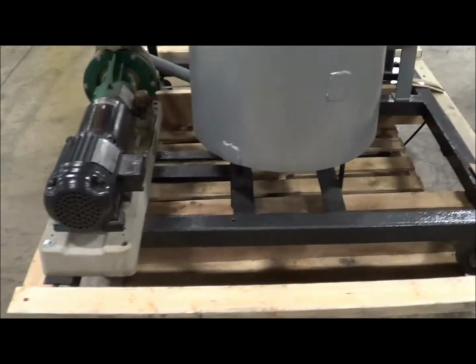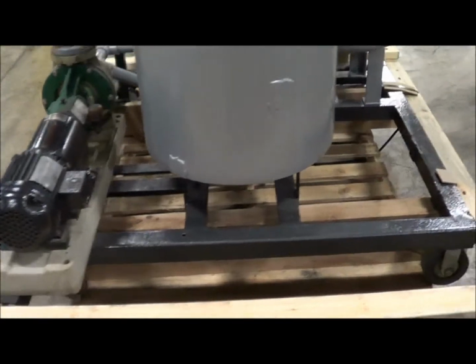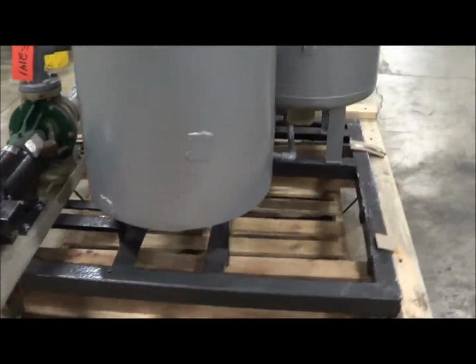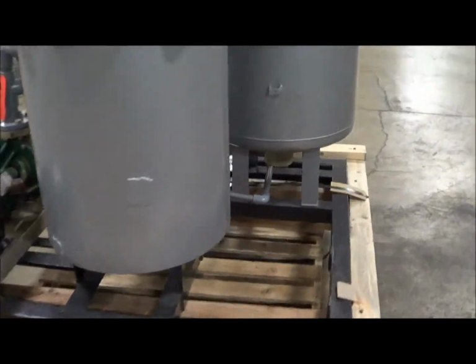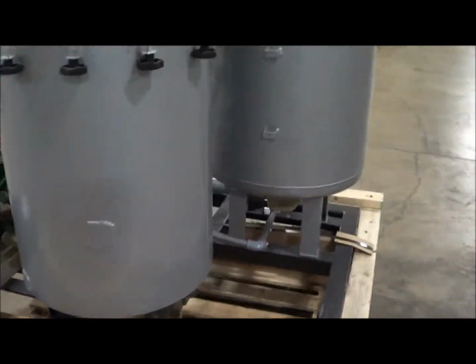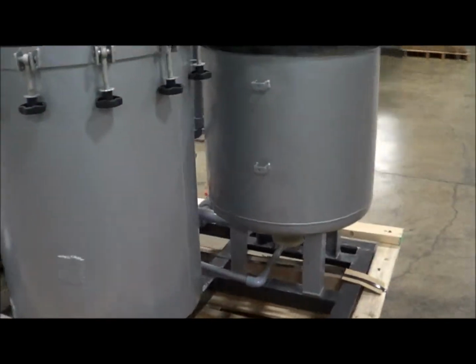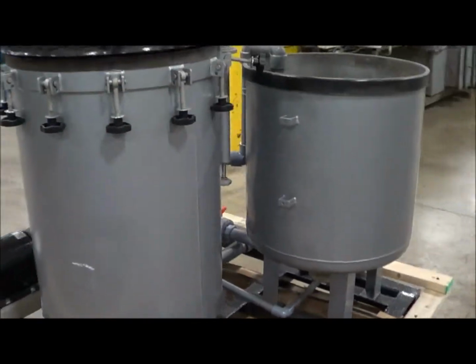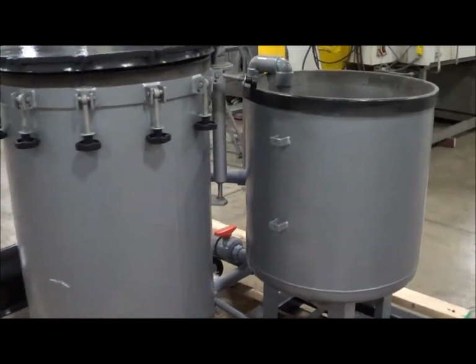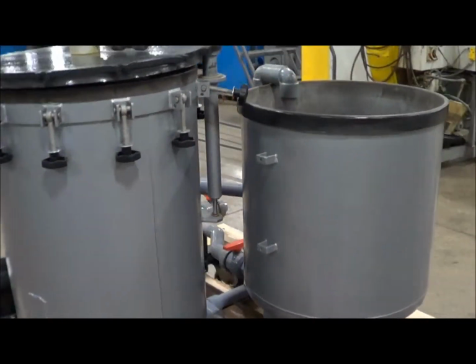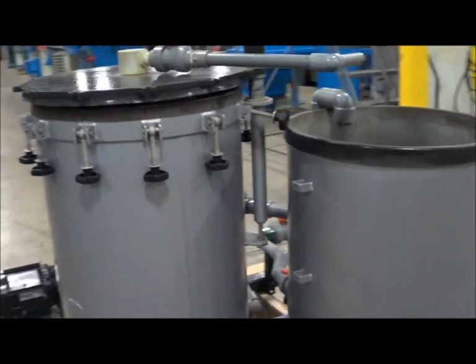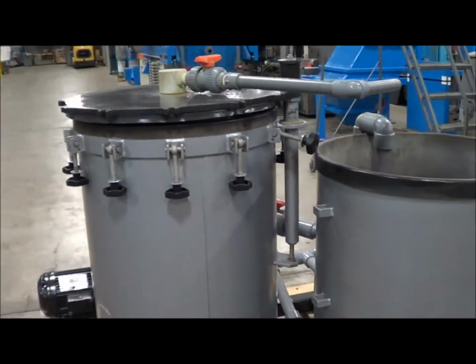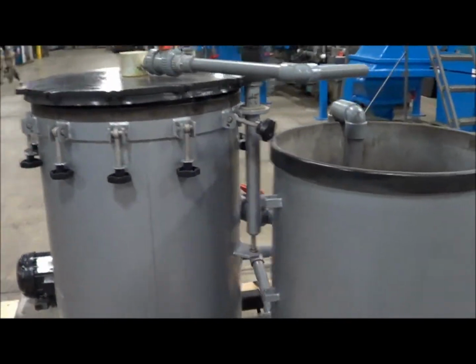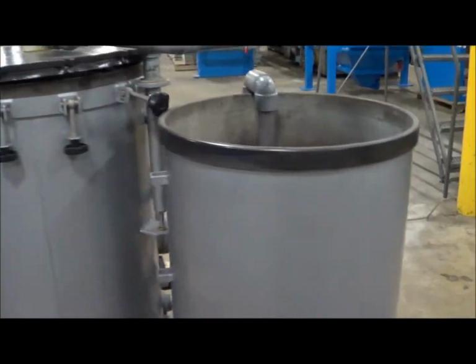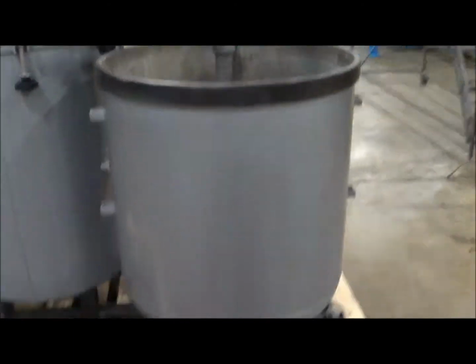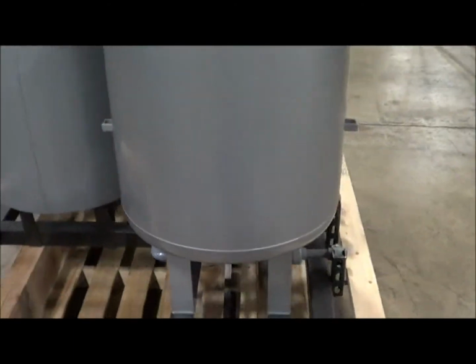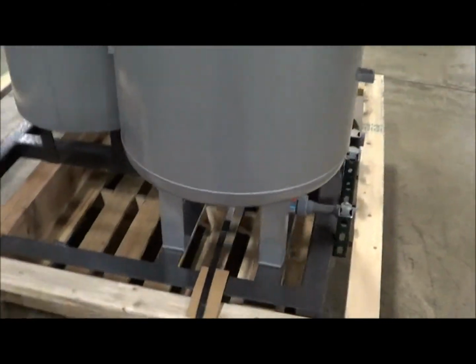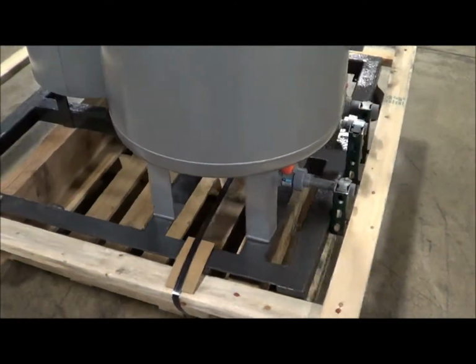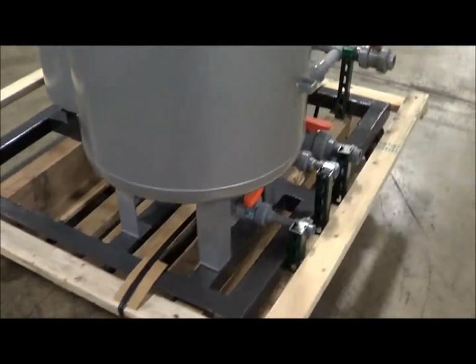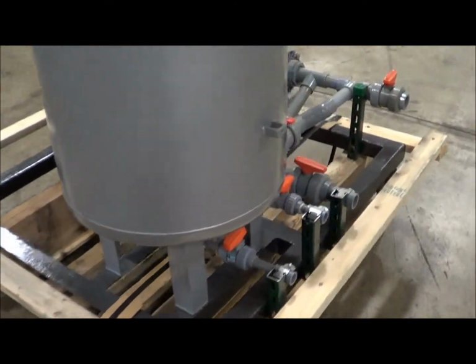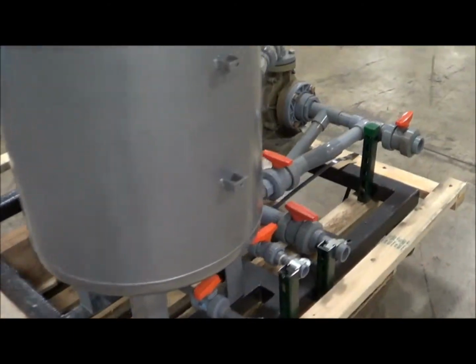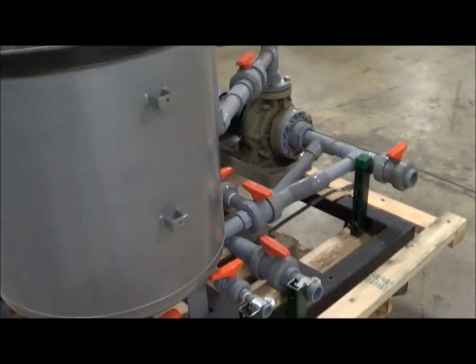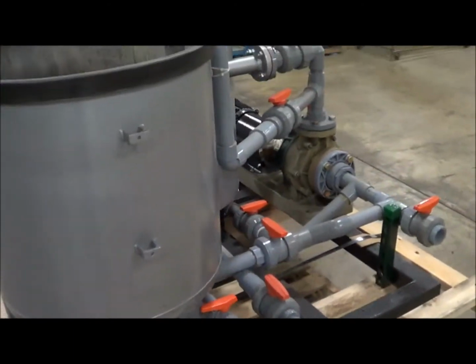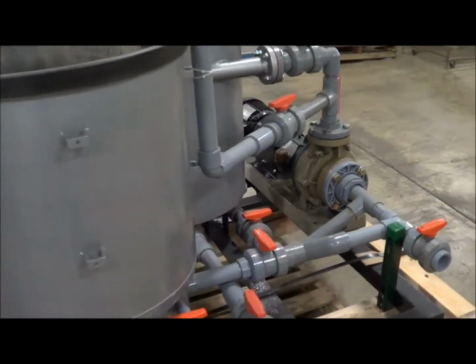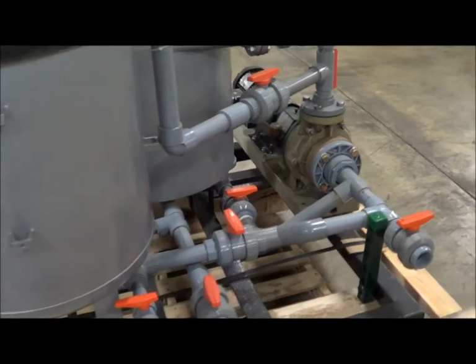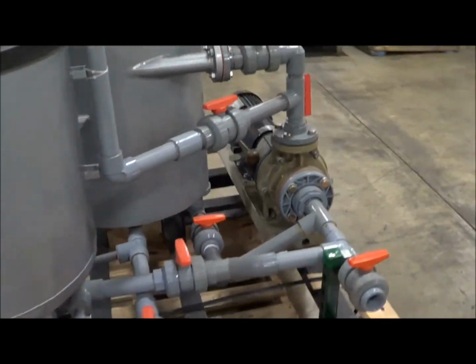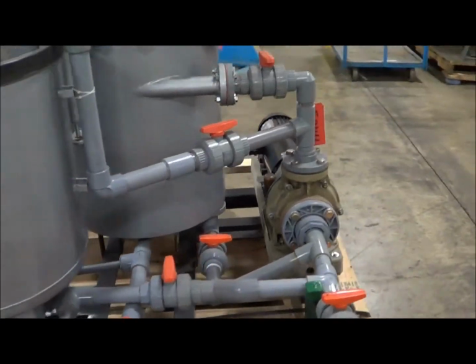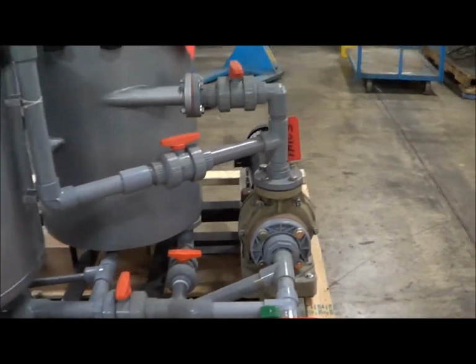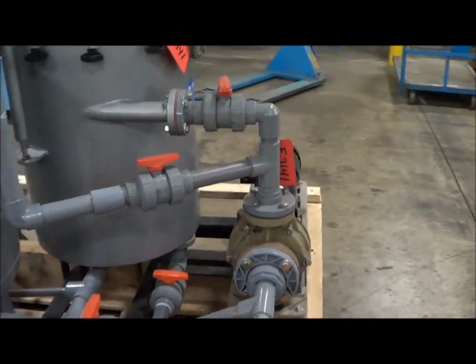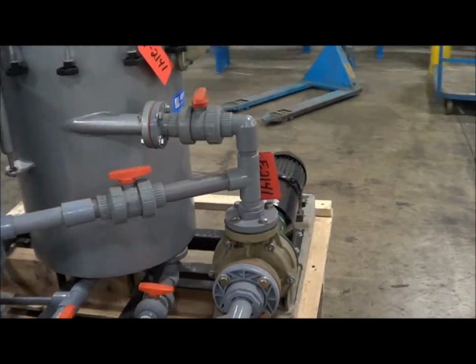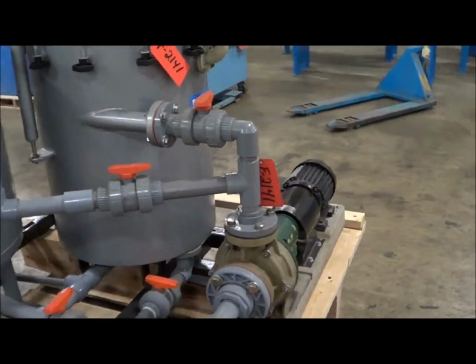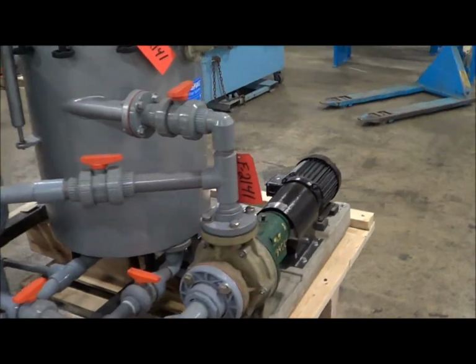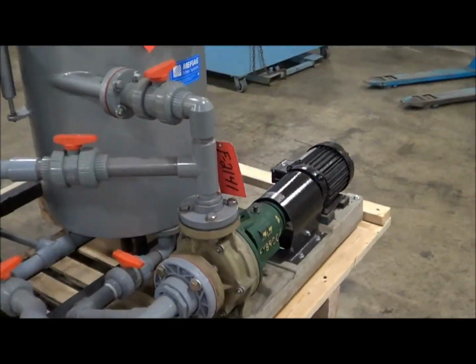It's in excellent condition. Includes the vessel and the slurry tank. Has been fully tested and is fully operational. Plumbing, valves, and does include the two horsepower Fibroc pump.